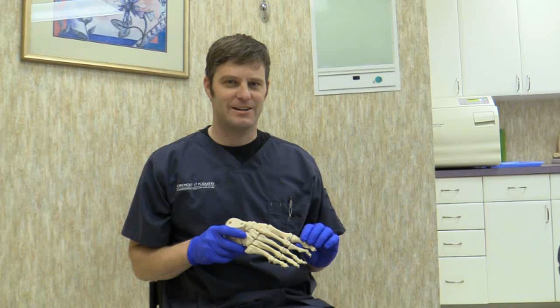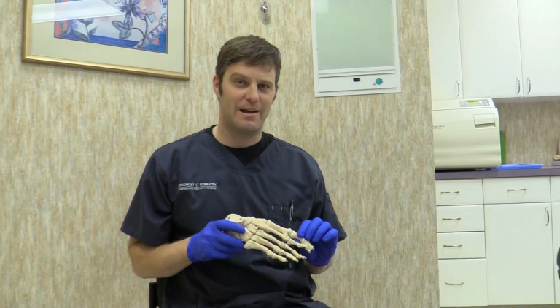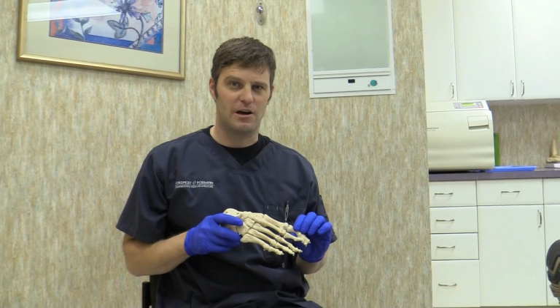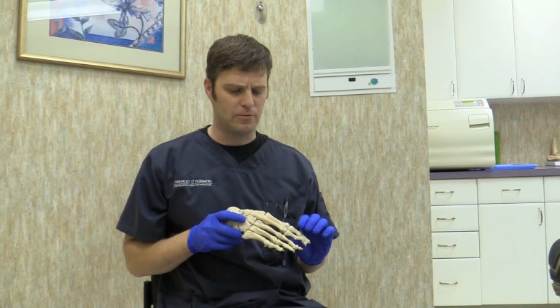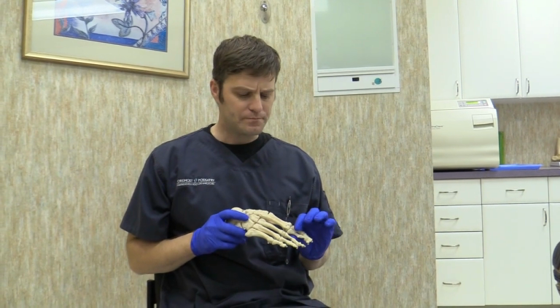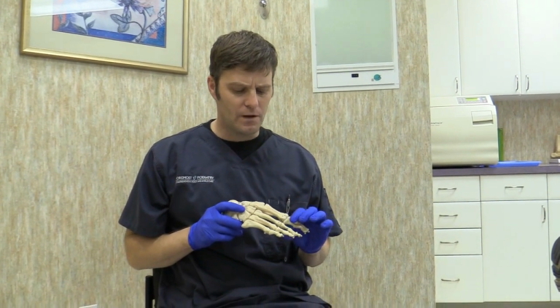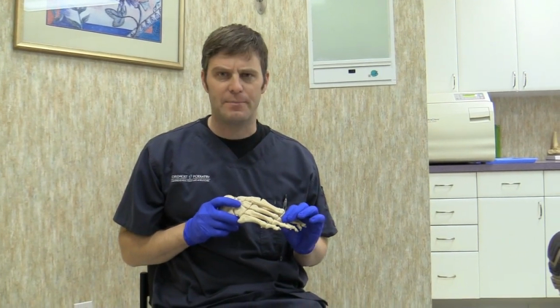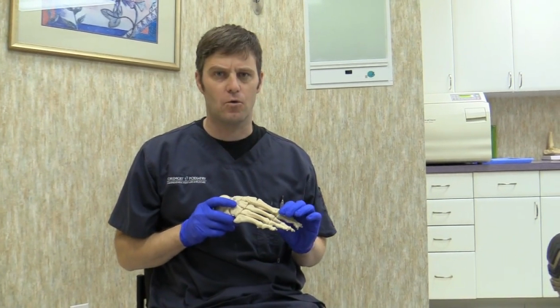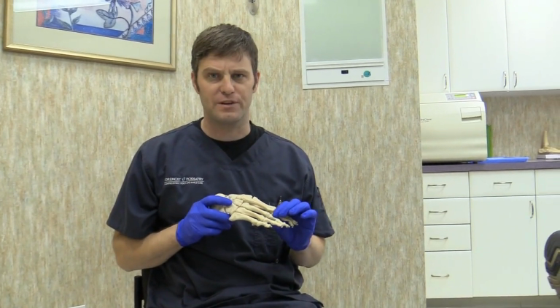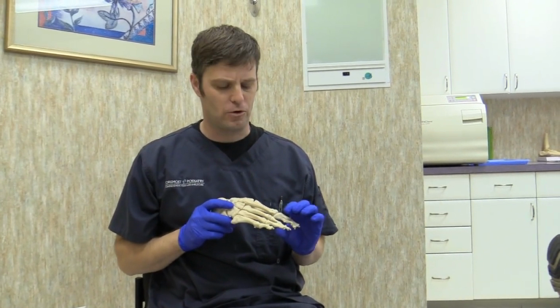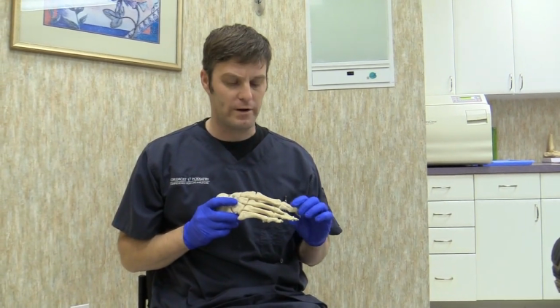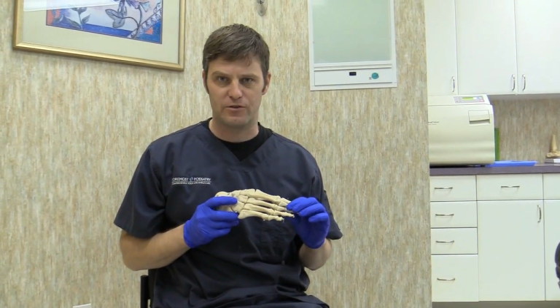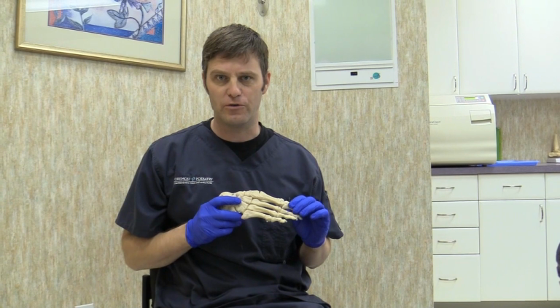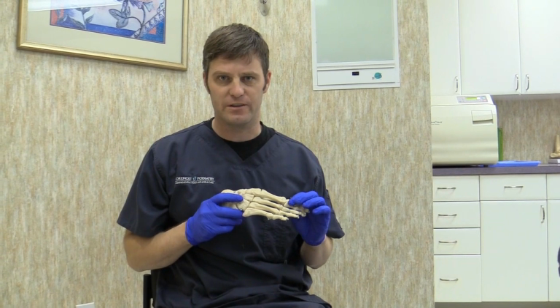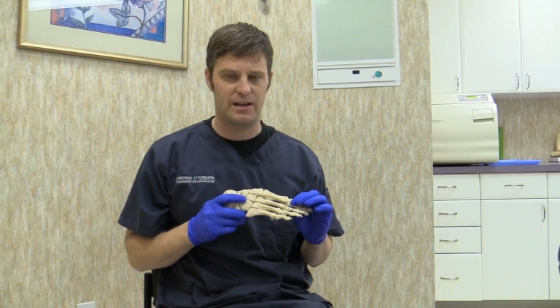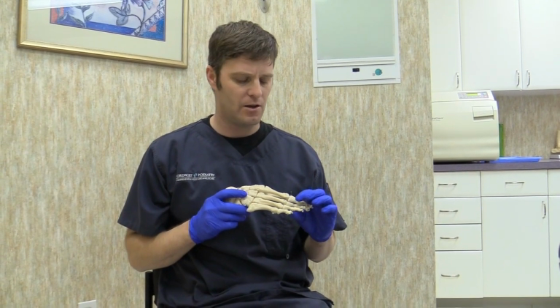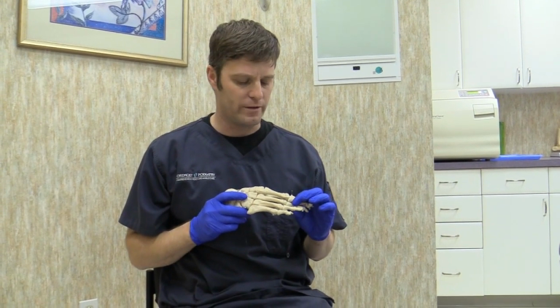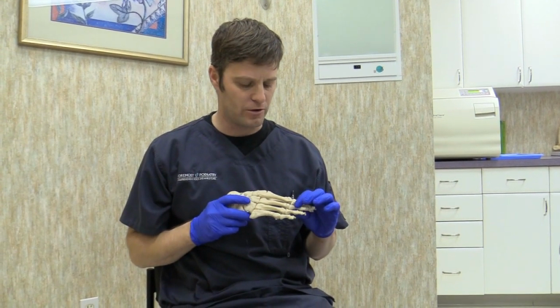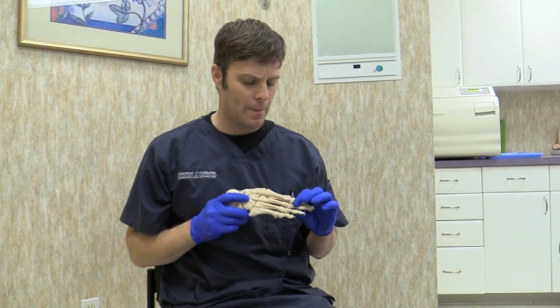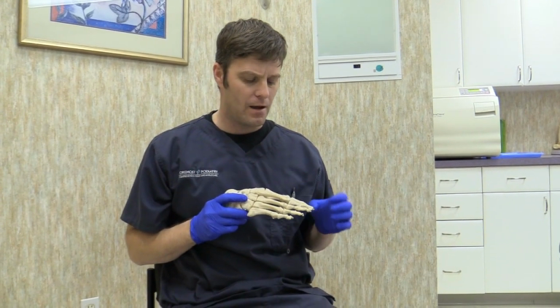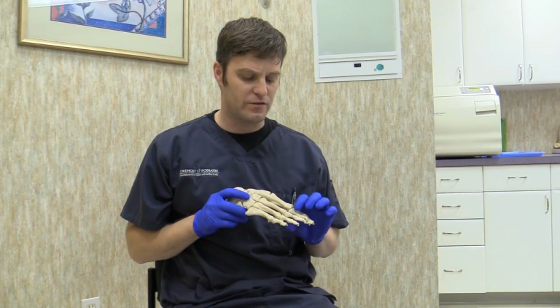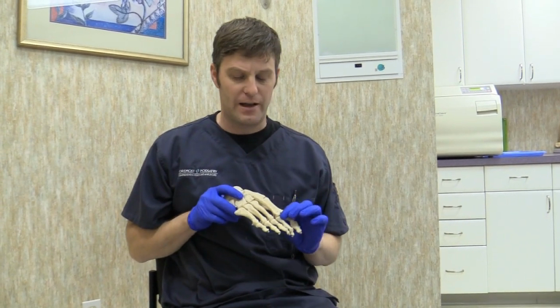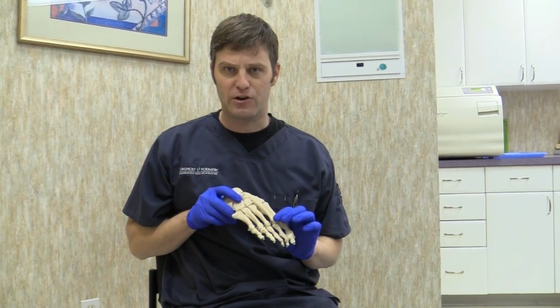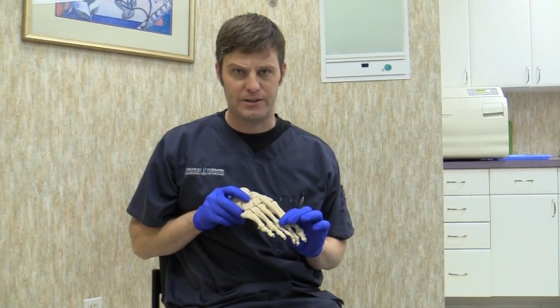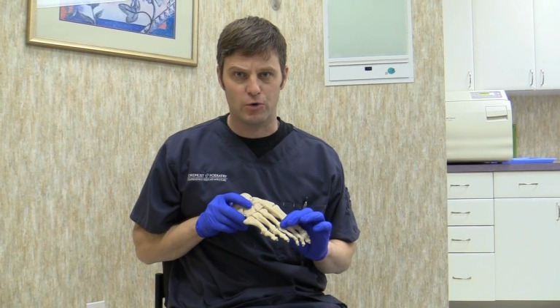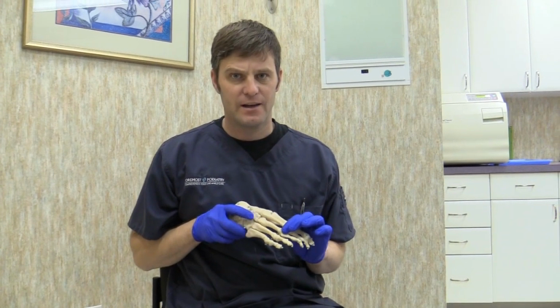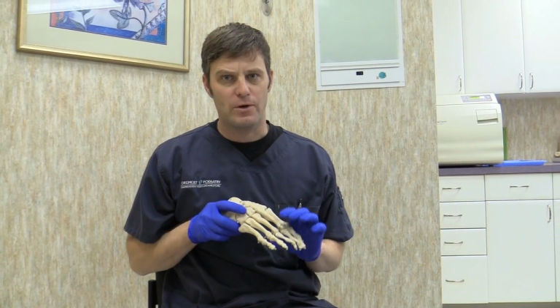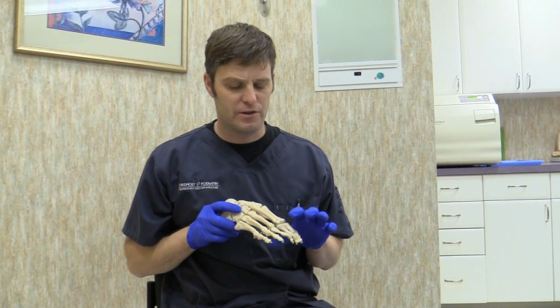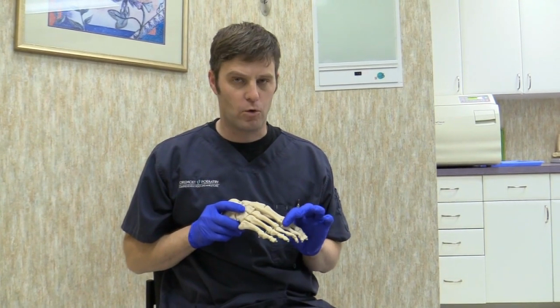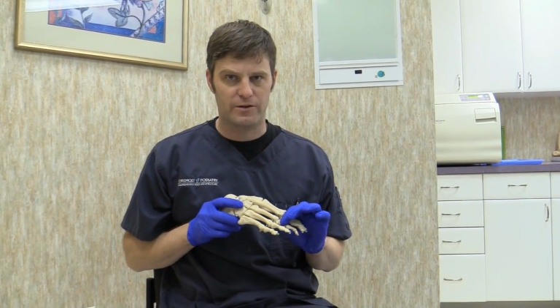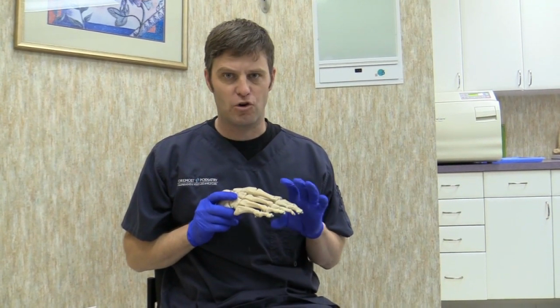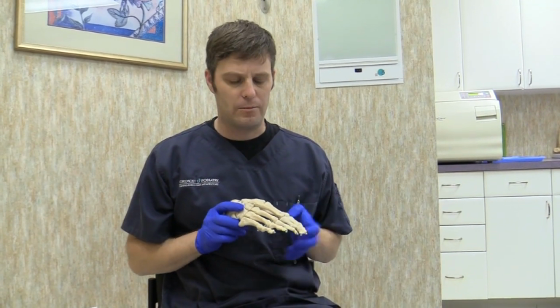Today I'm going to talk about a taping or a splinting for one of the lesser toes, usually the second or the third, to stabilize the metatarsophalangeal joint. We use this for different types of toe problems.